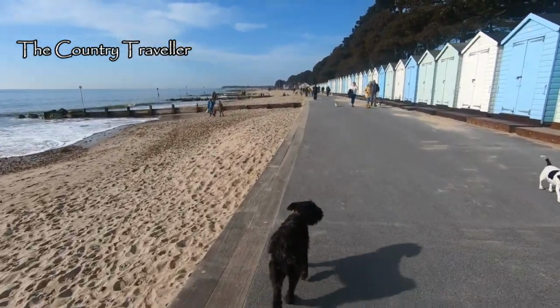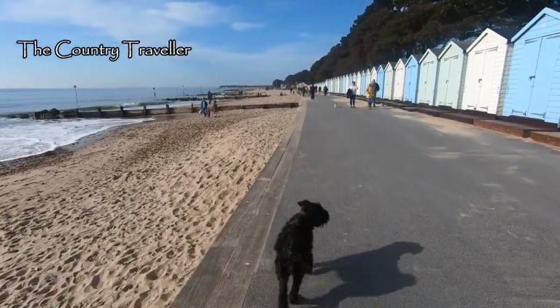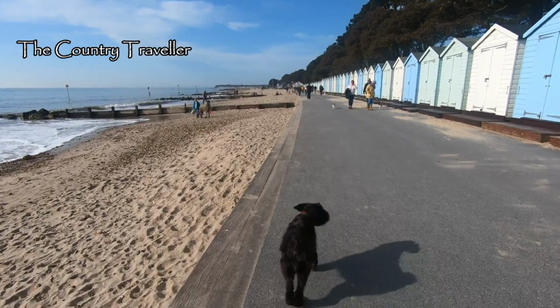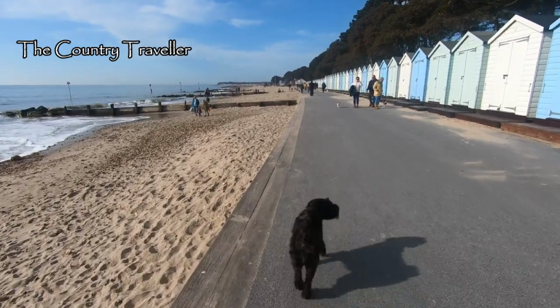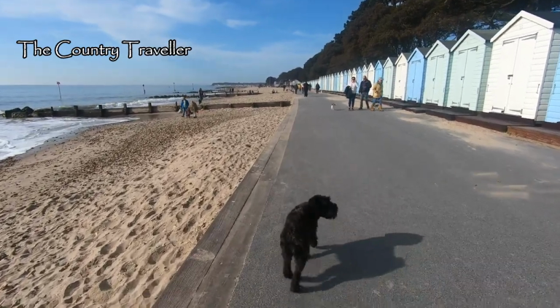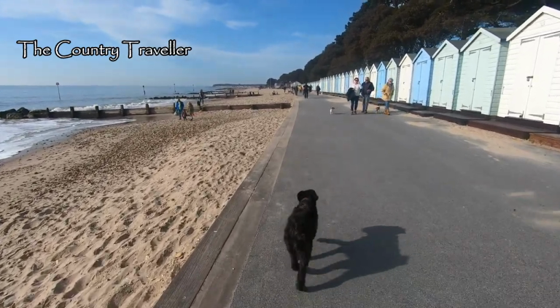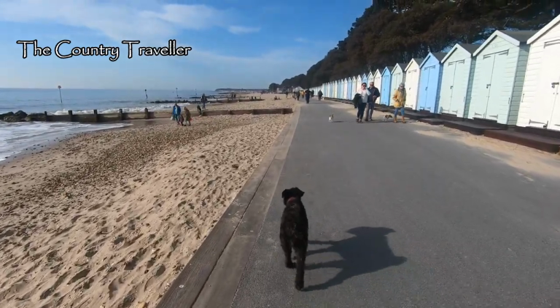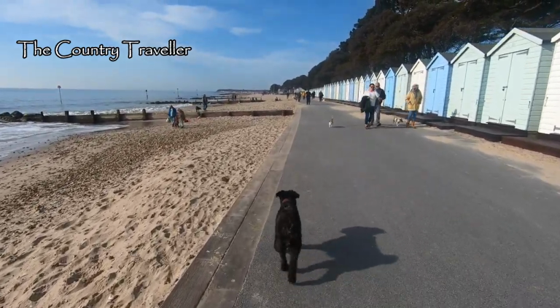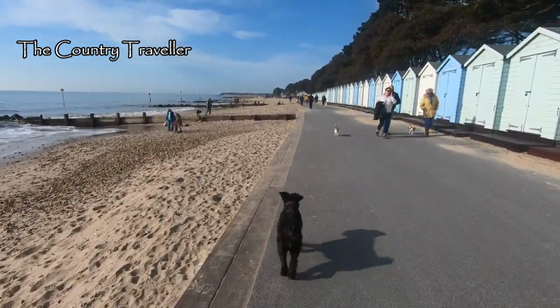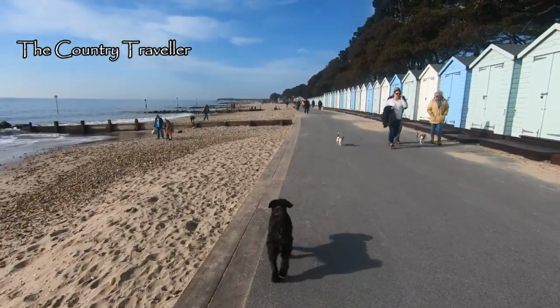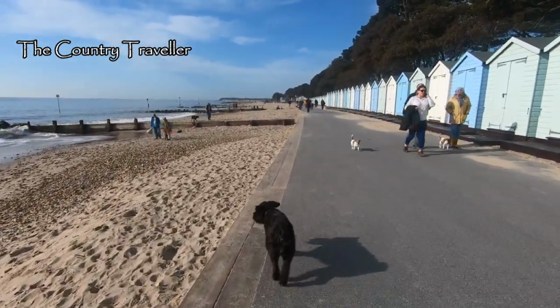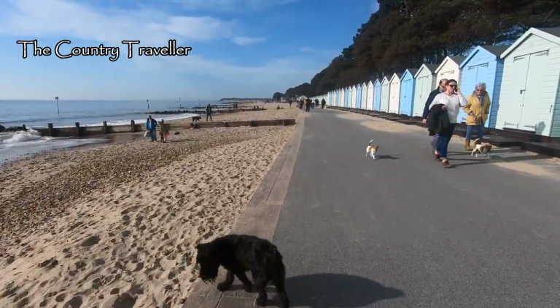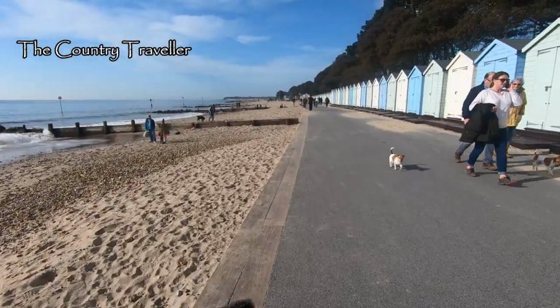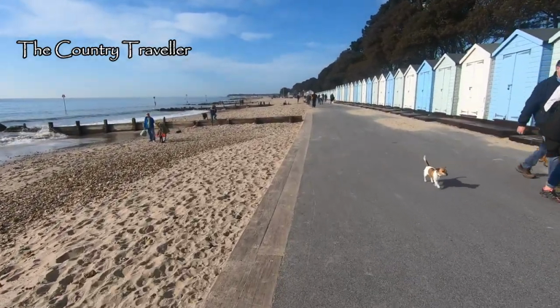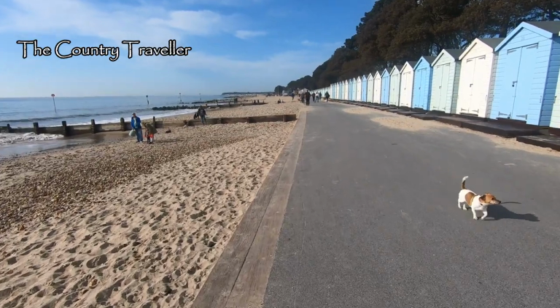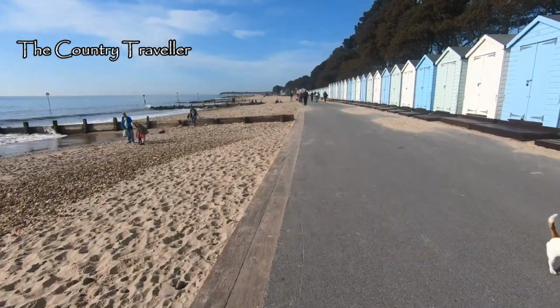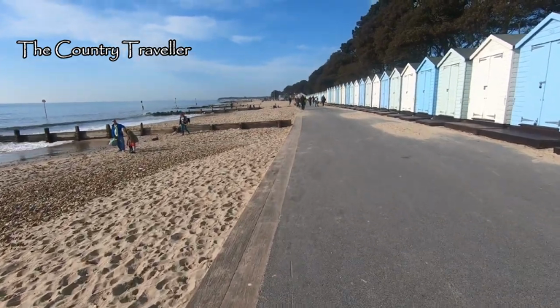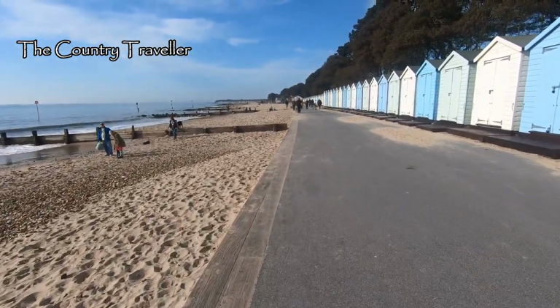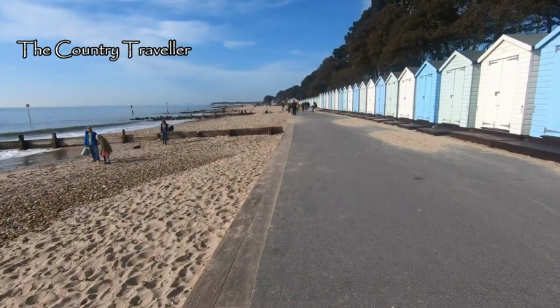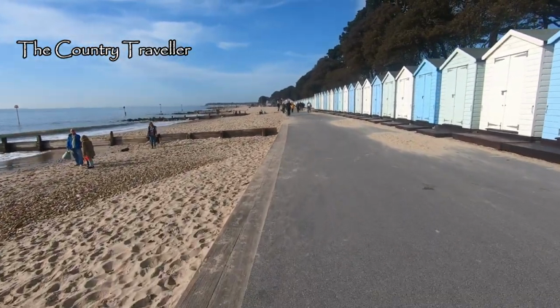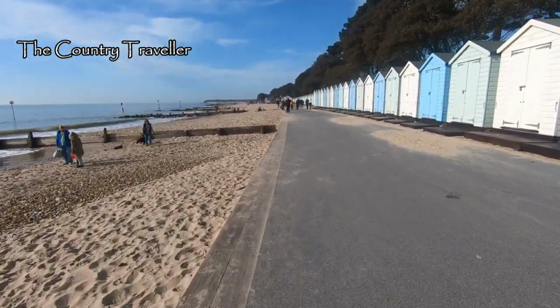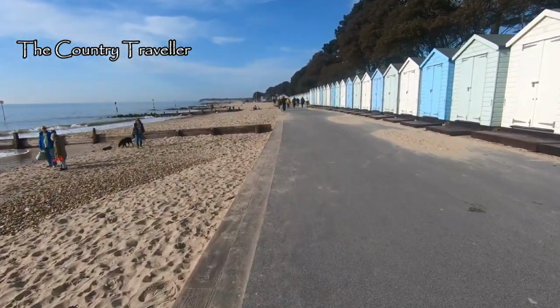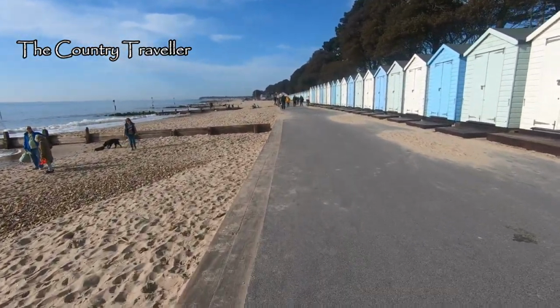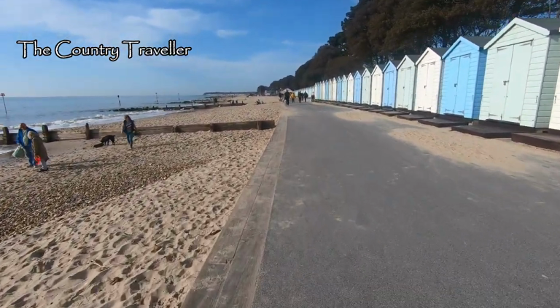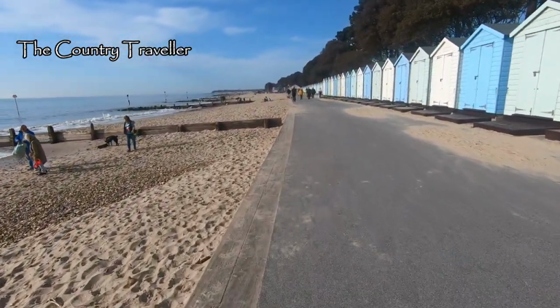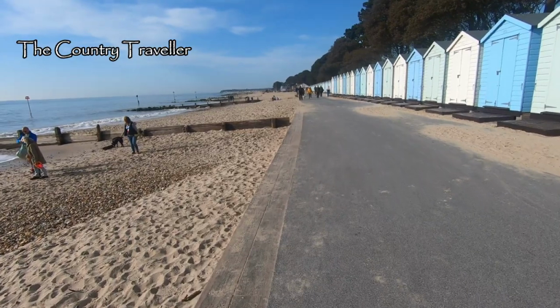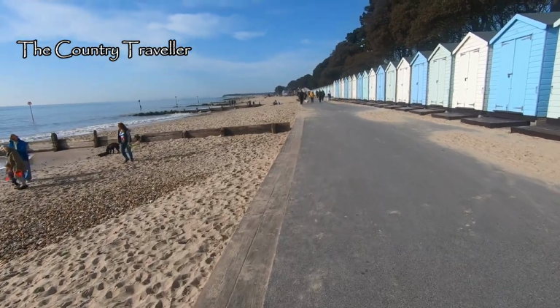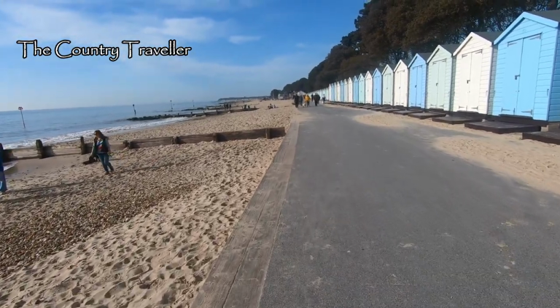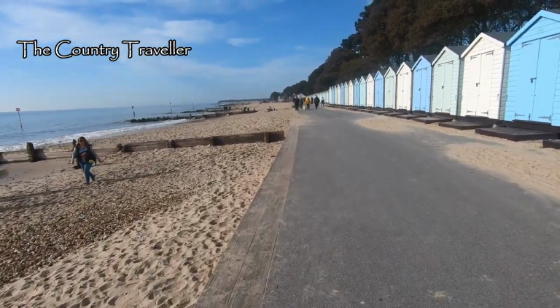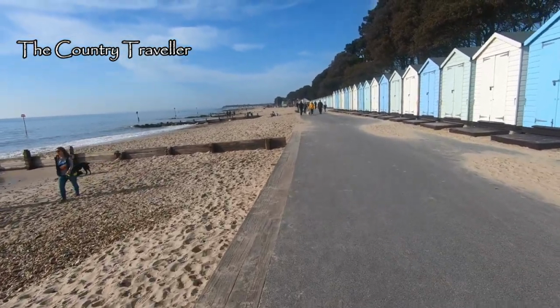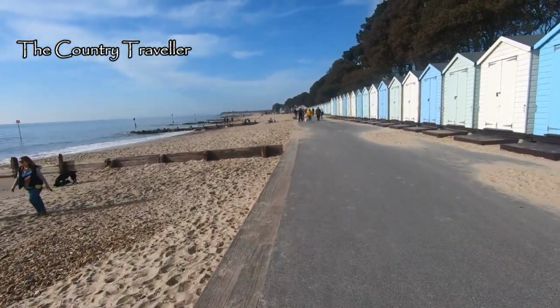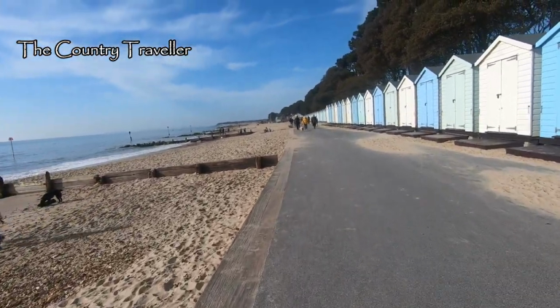Nope, Edith didn't fancy that one. She's missed those completely. Most of the beach huts are still closed up at this time of year.